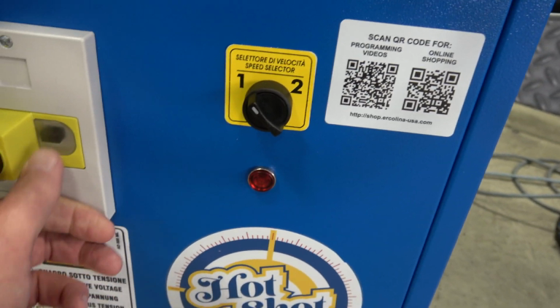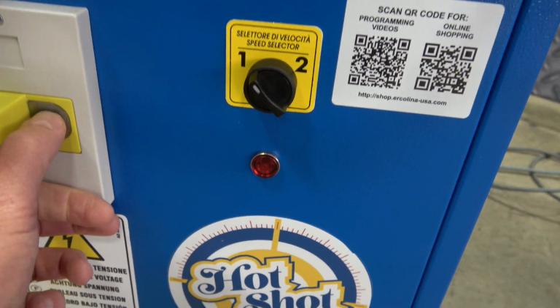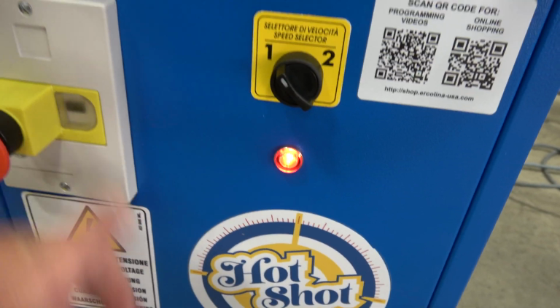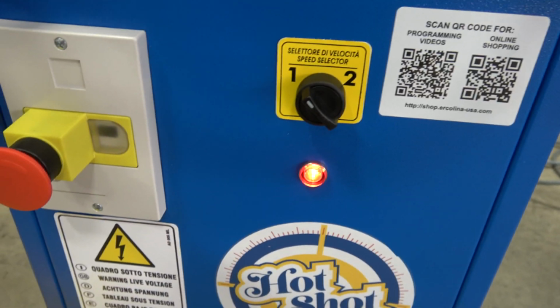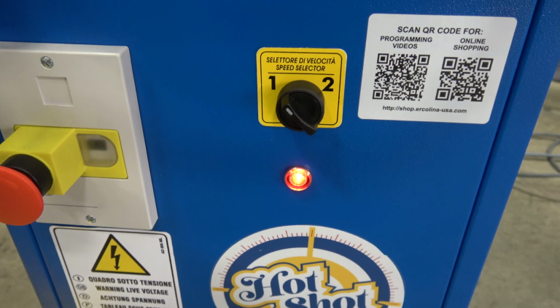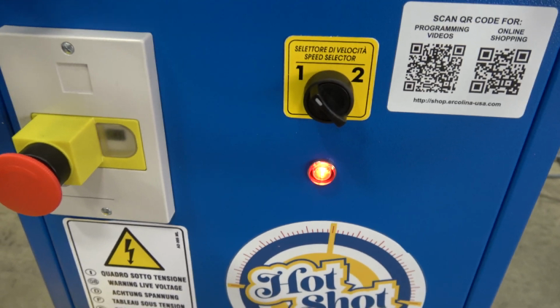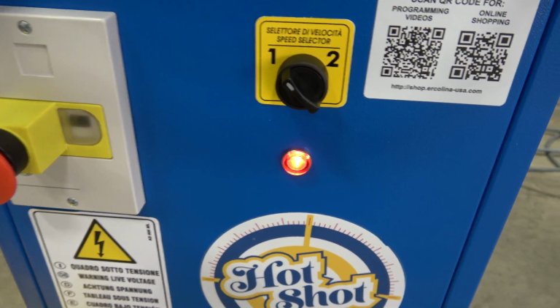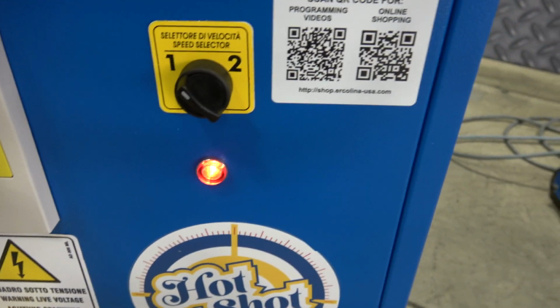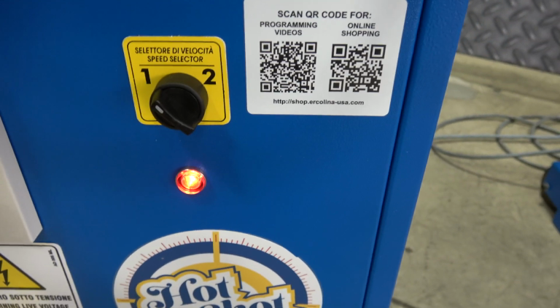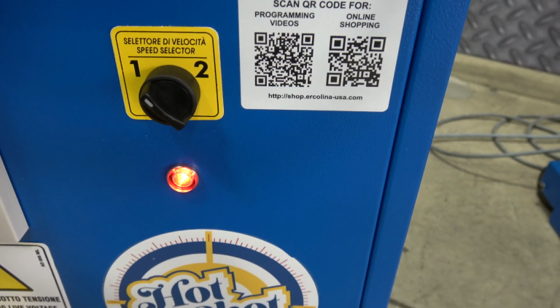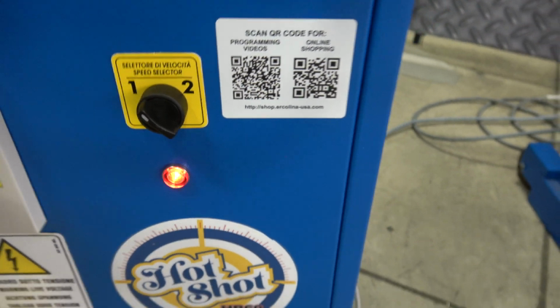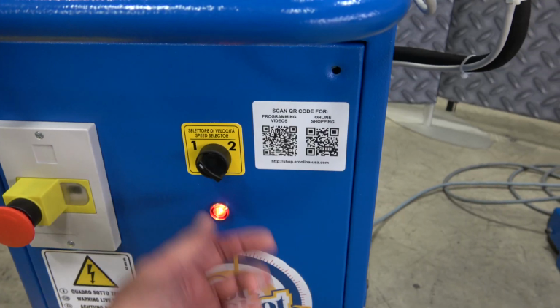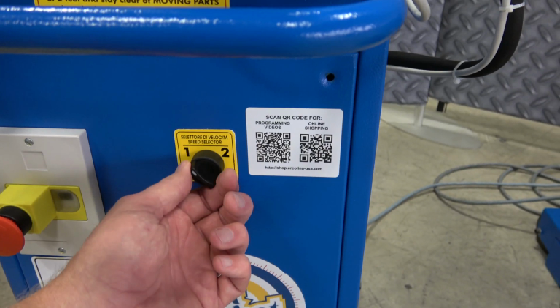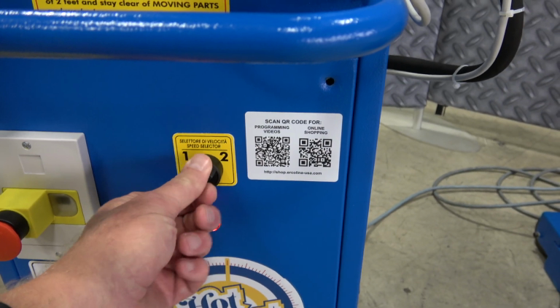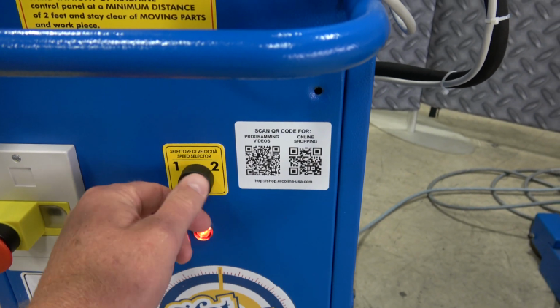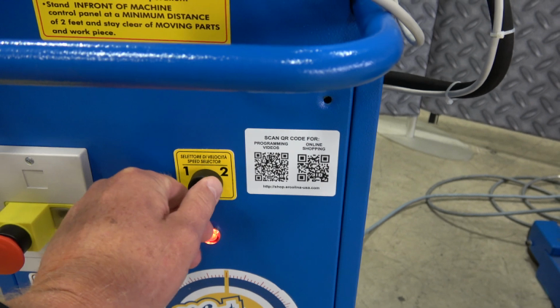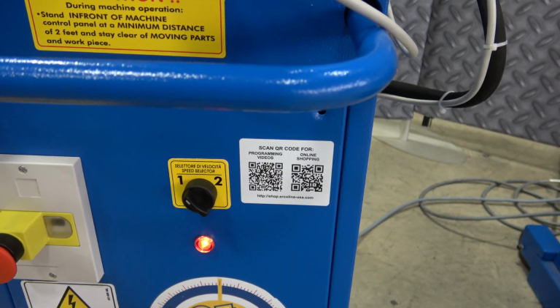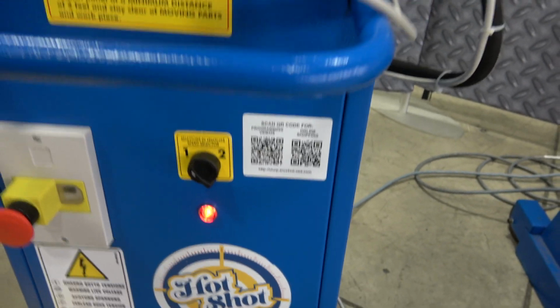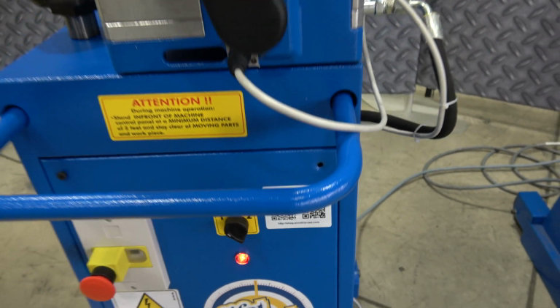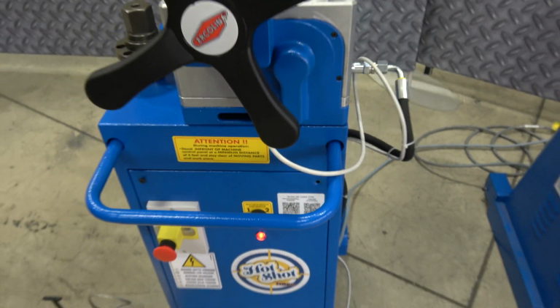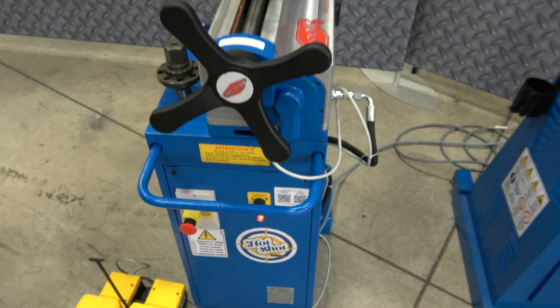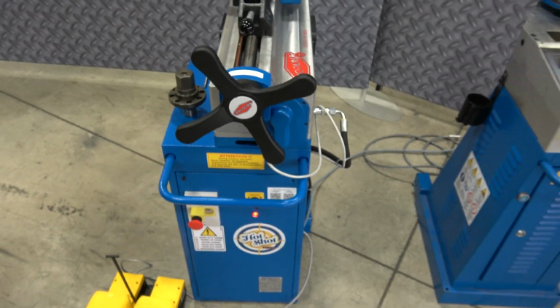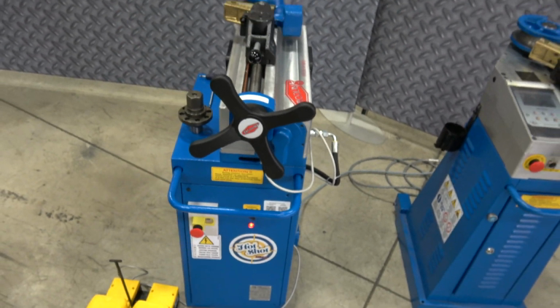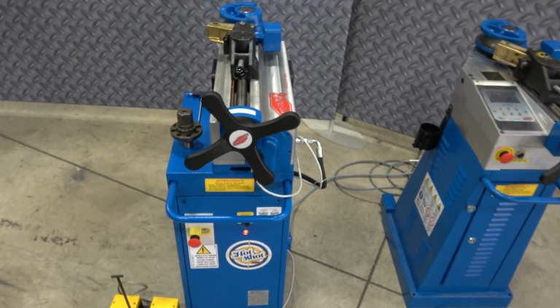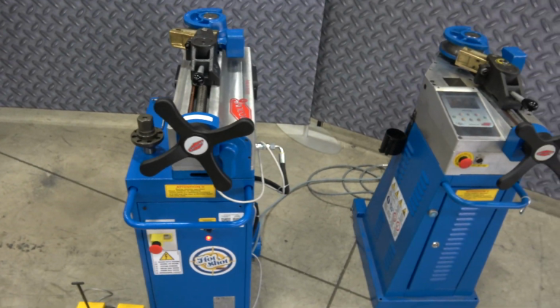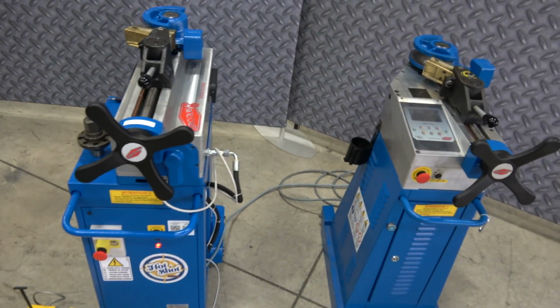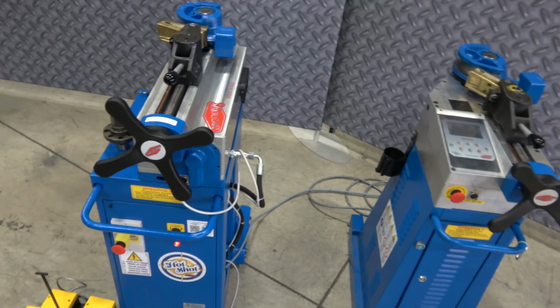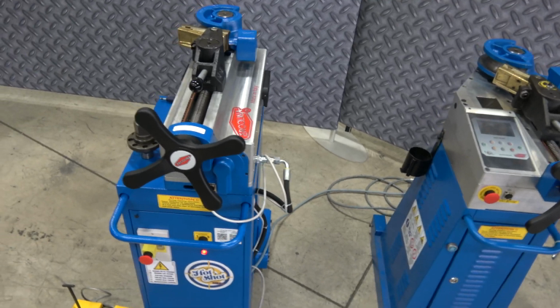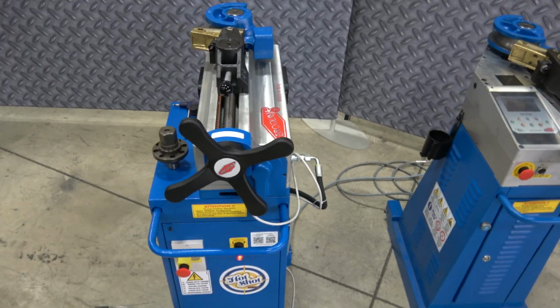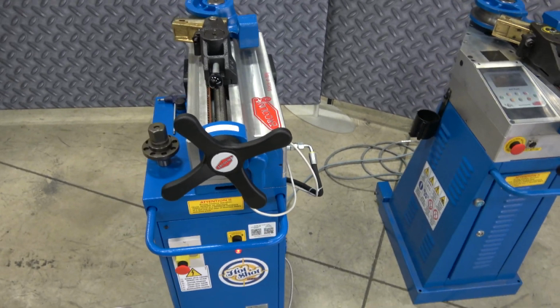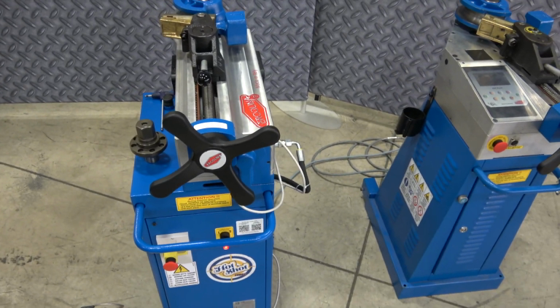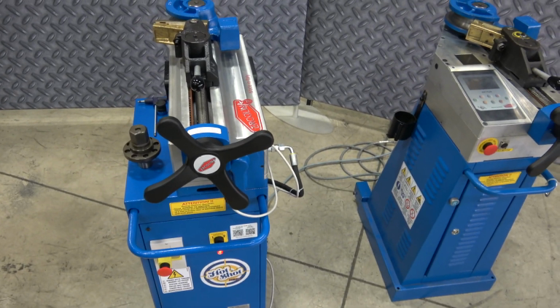Release the e-stop, power up, and you get the indicator light. You've got a speed selector — speed one or speed two — a nice feature on all the single phase machines. Single phase input, either 120 or 220 volt.